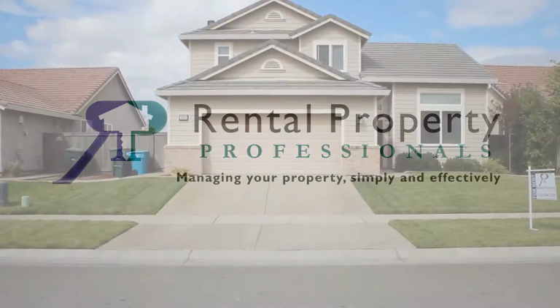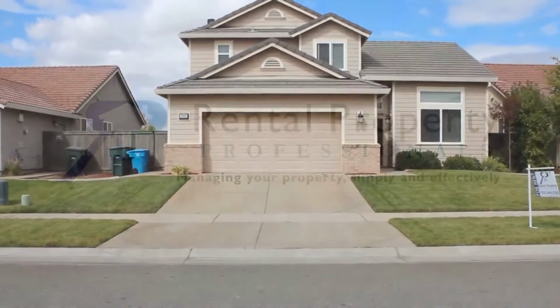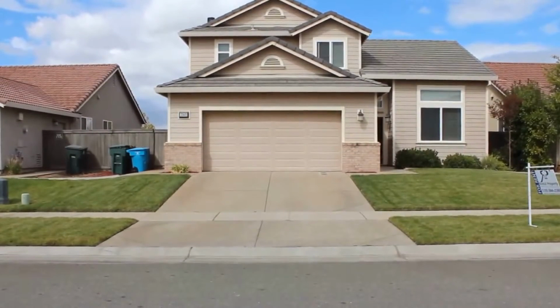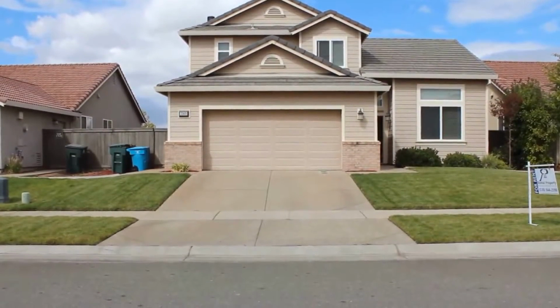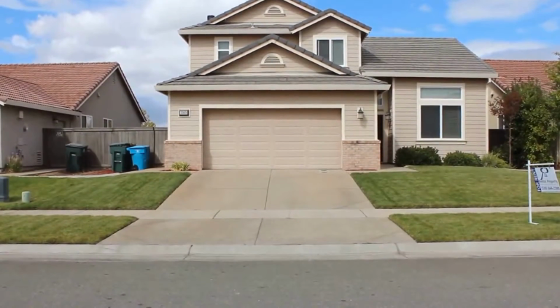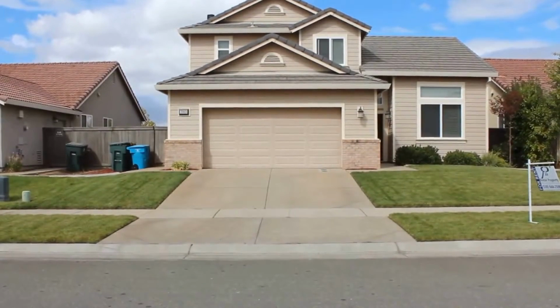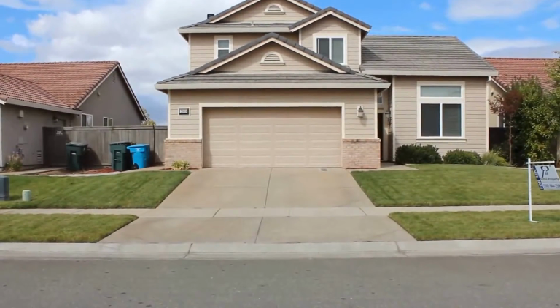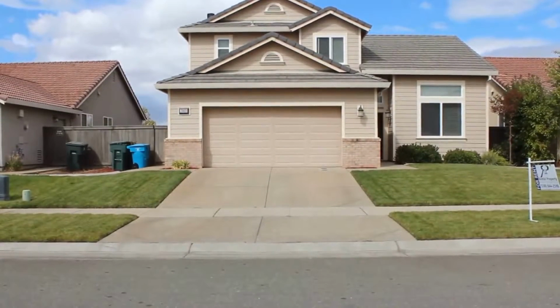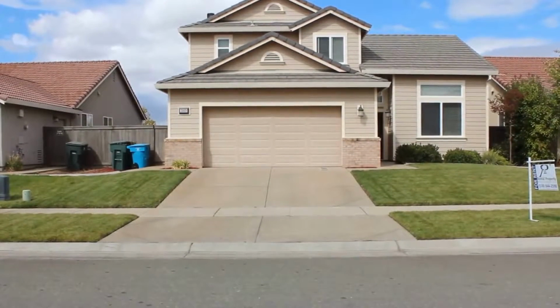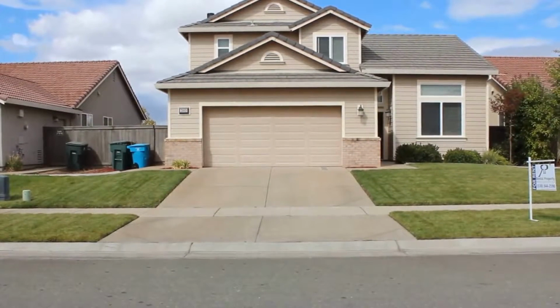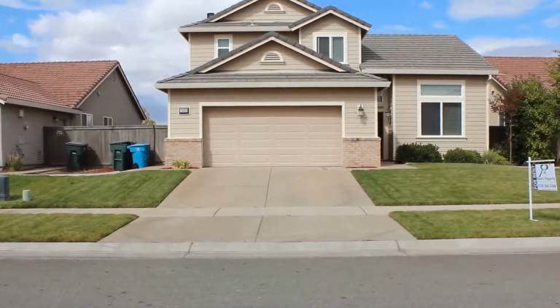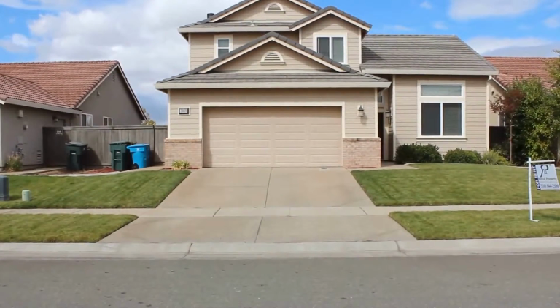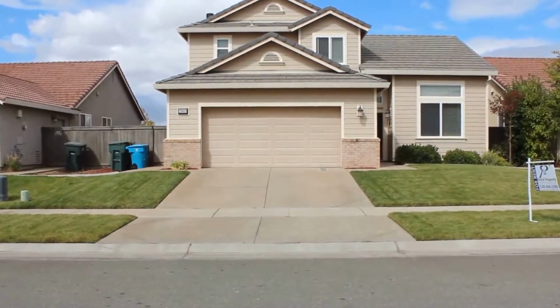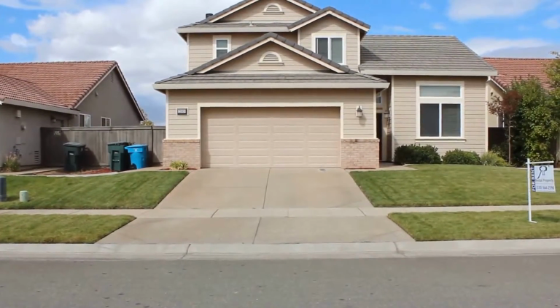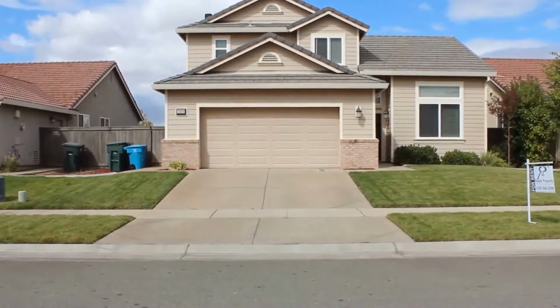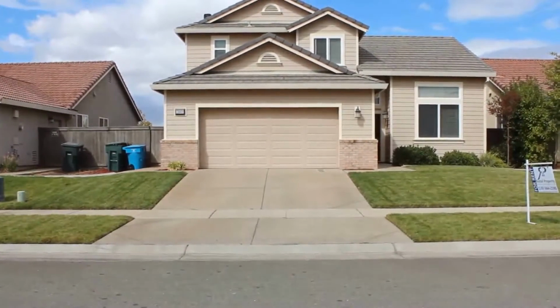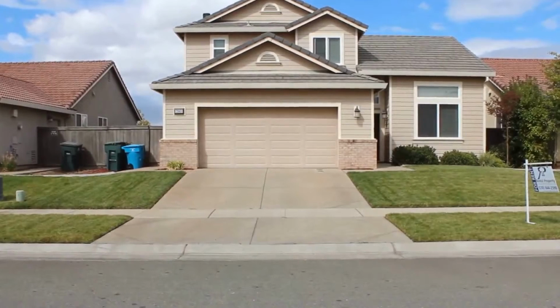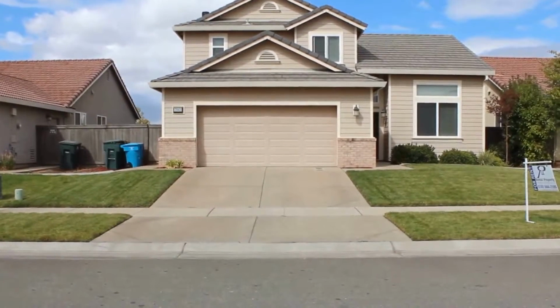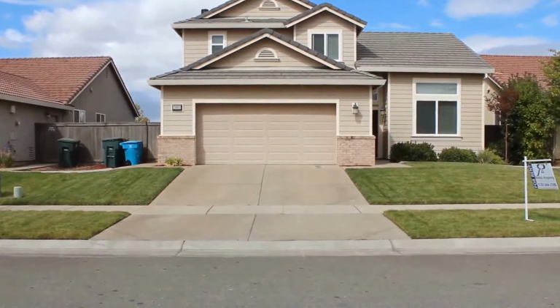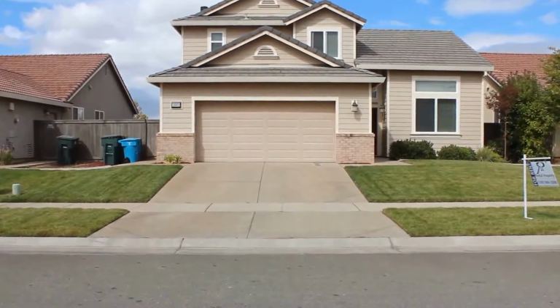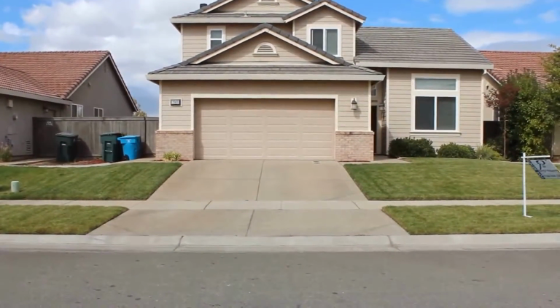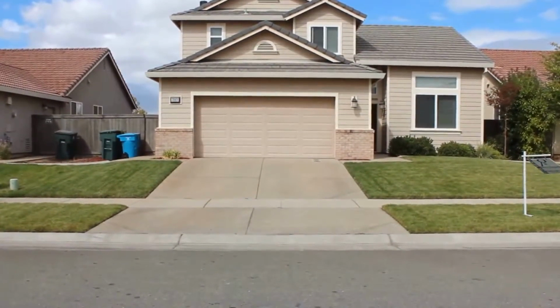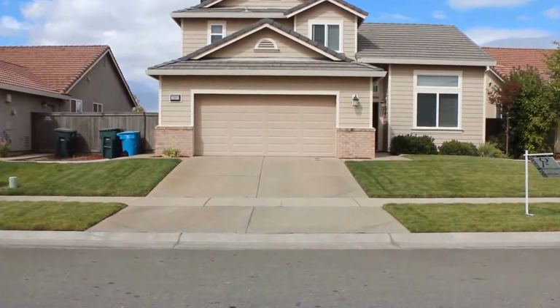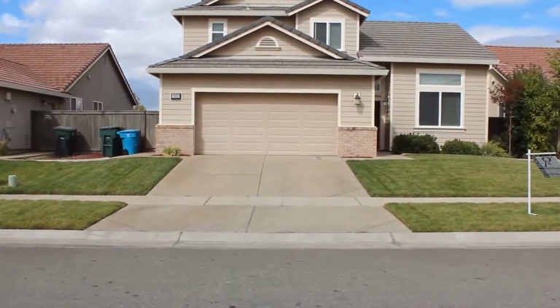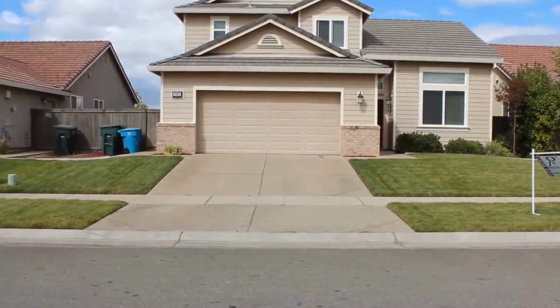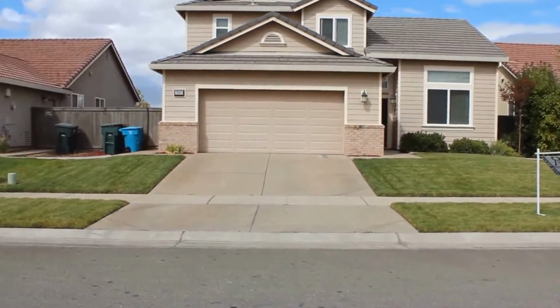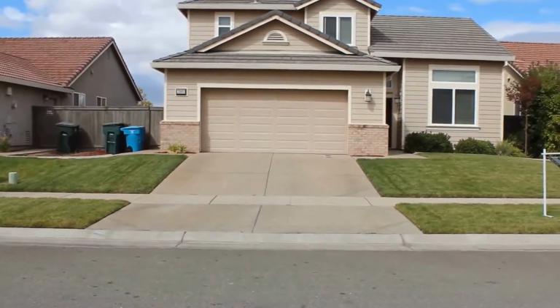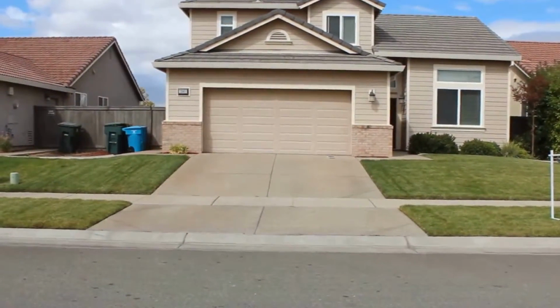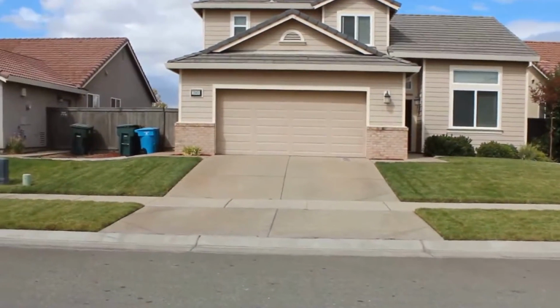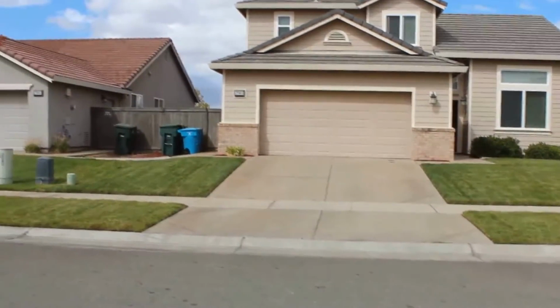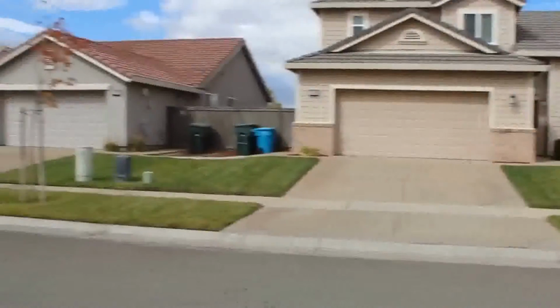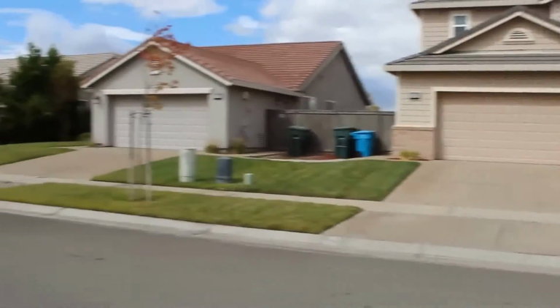Hello, we're here today at 2069 Stonewood Loop. It's a four-bedroom, three-bath home with 2169 square feet of living space. Let's go ahead and take a look at the neighborhood.